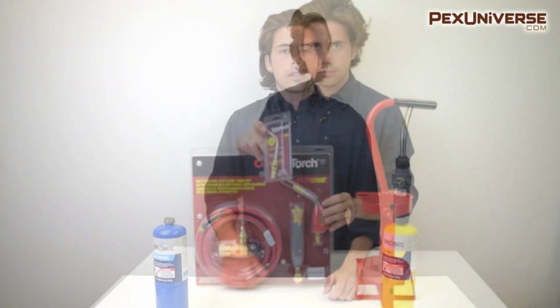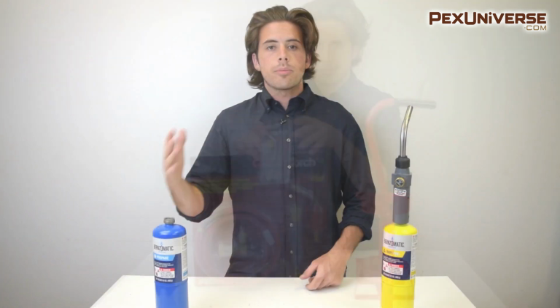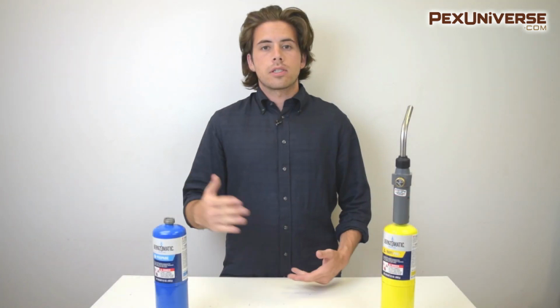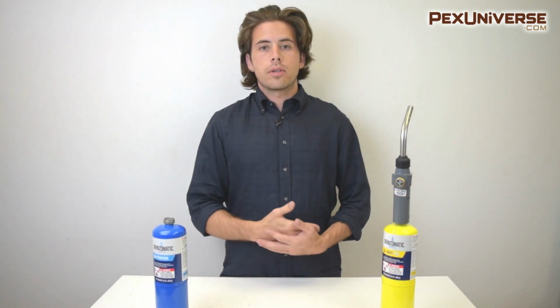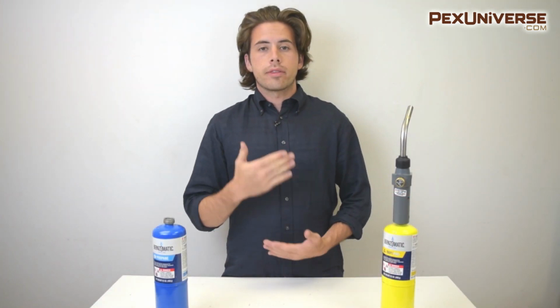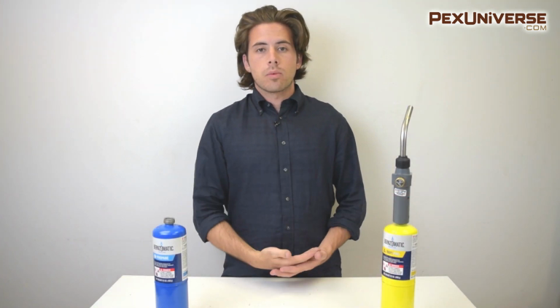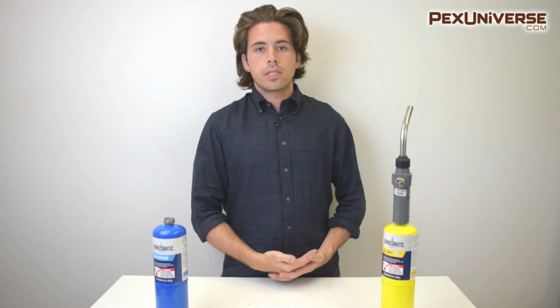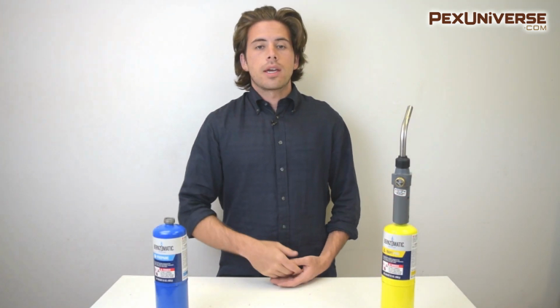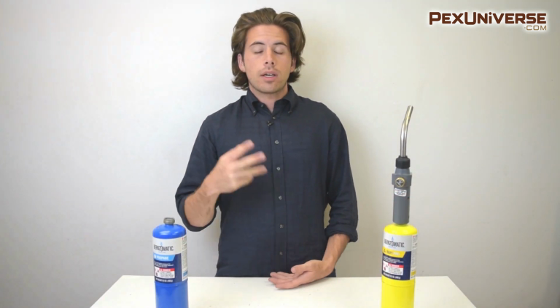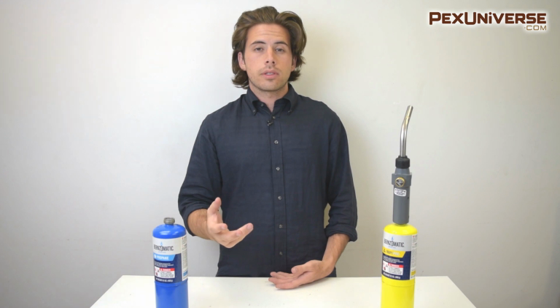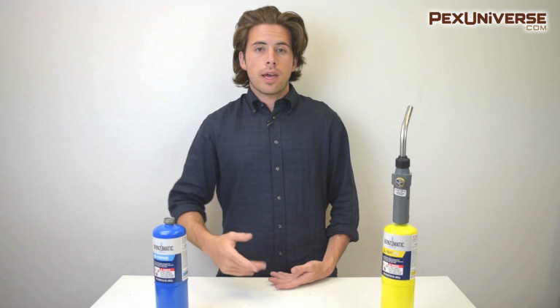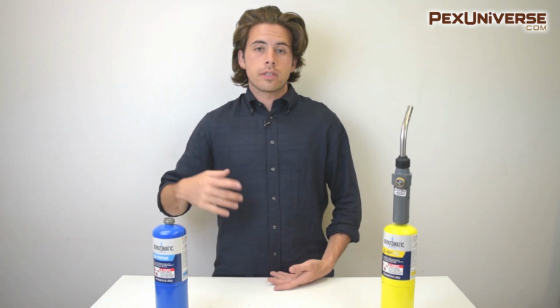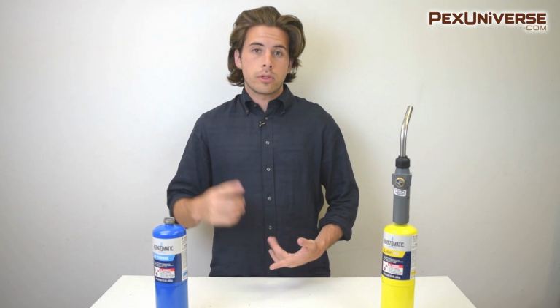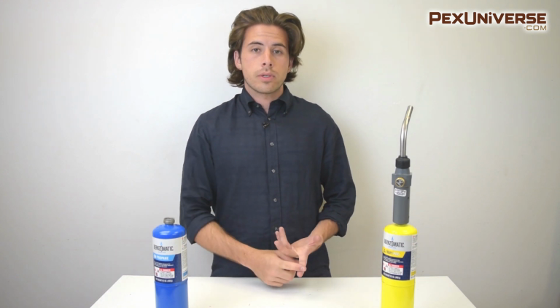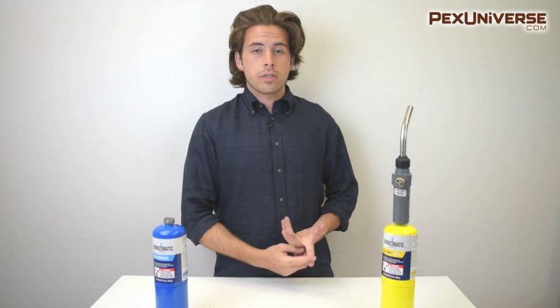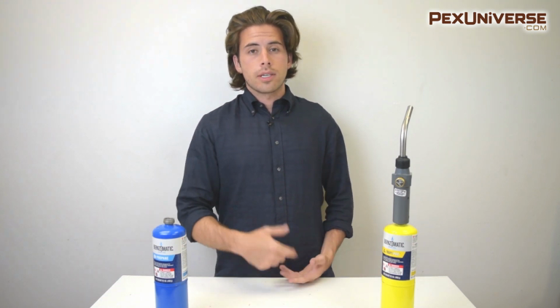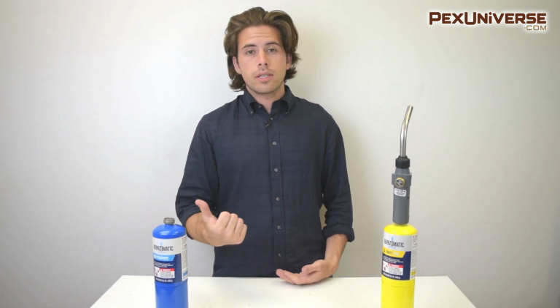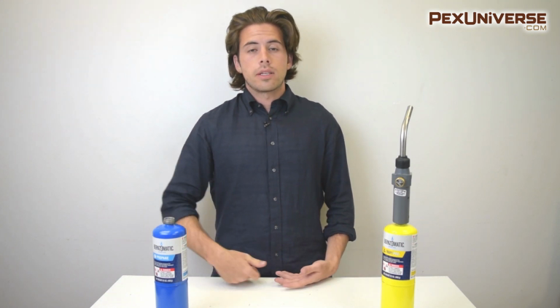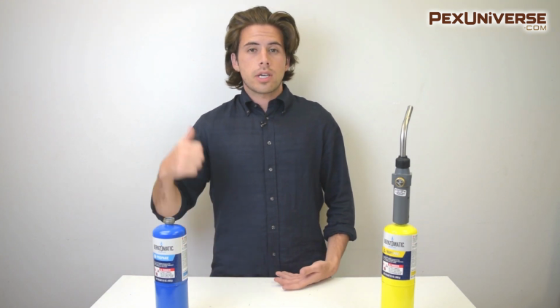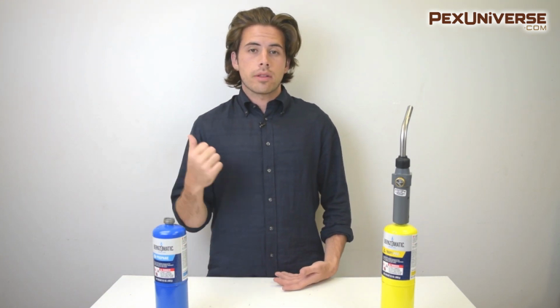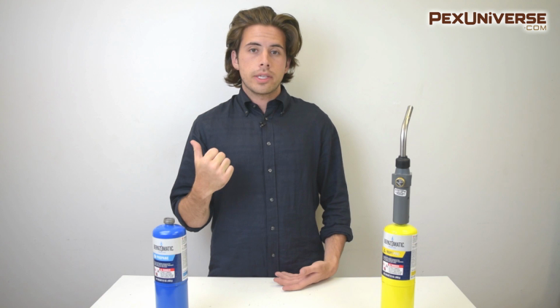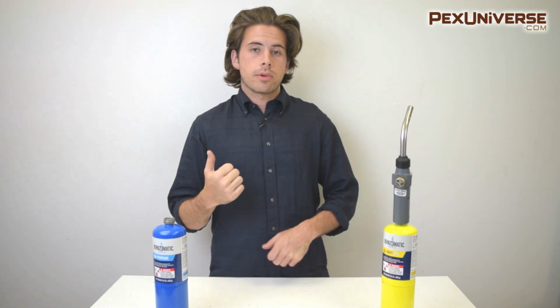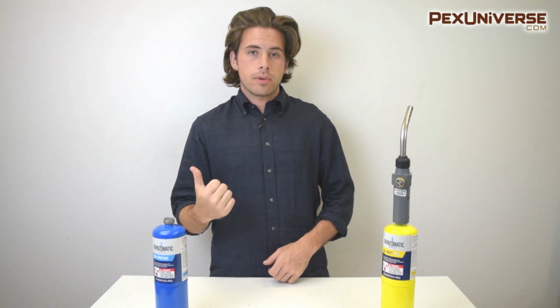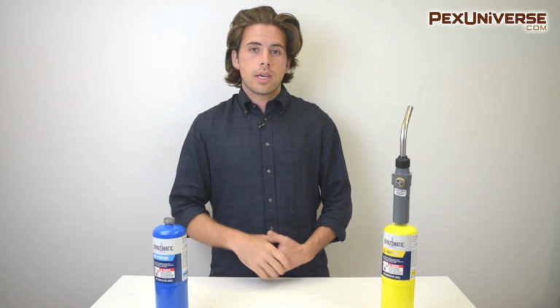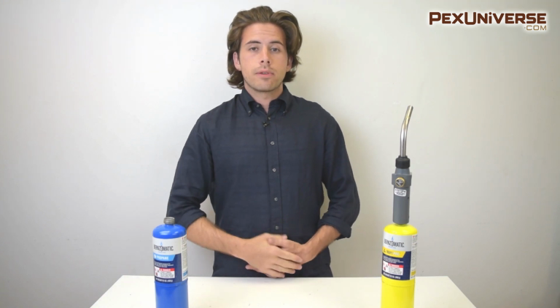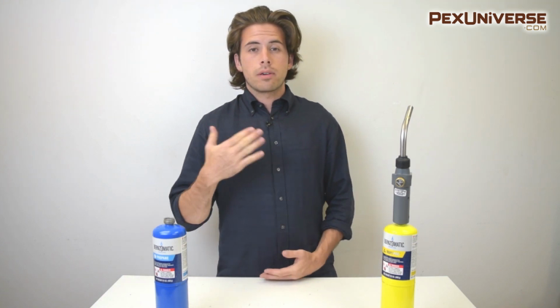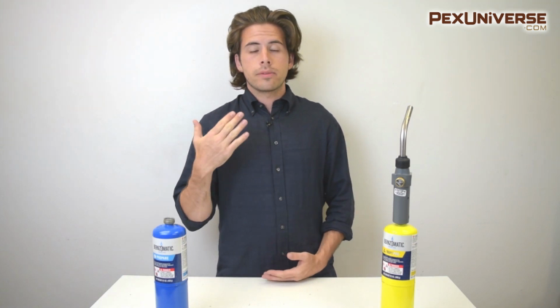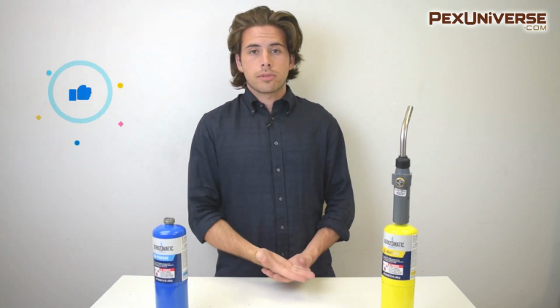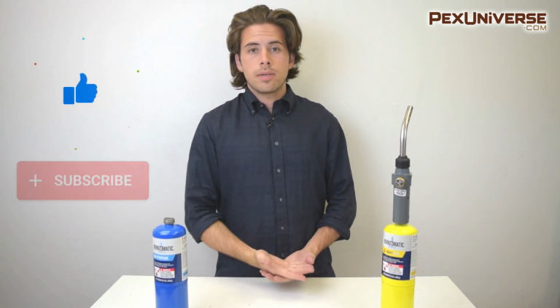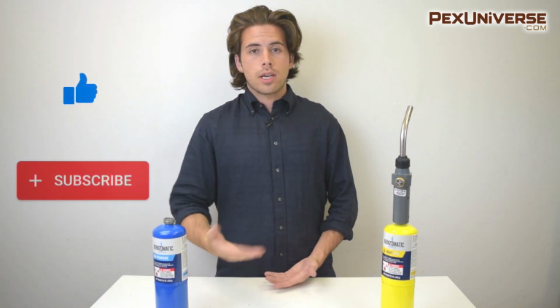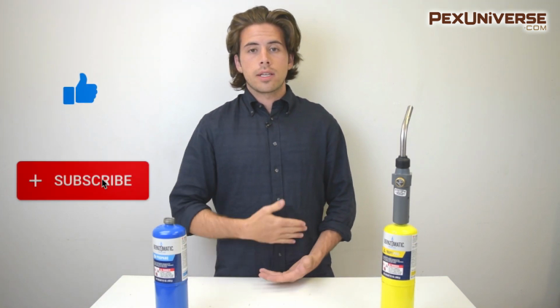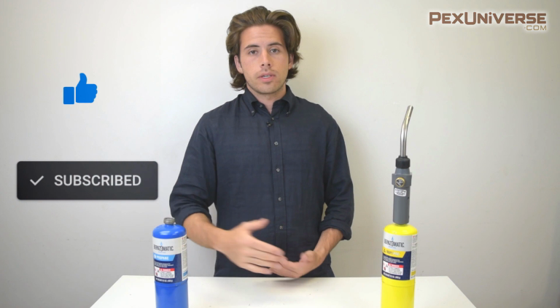All the products I just showed you have a three-year warranty. If you want a closer look at the TurboTorch swirls shown at the beginning of the video, you can check out our other video — it's the one right before this. If you found the video helpful, subscribe to the channel and like the video.